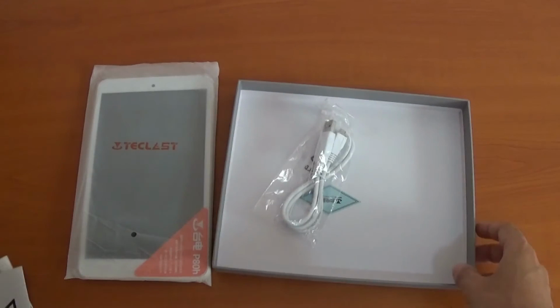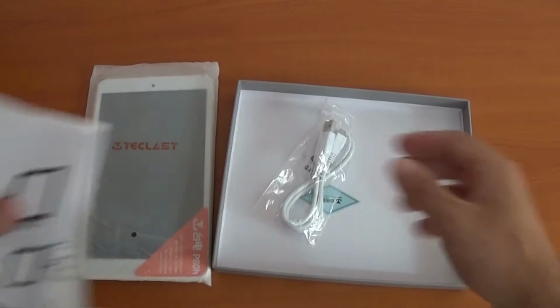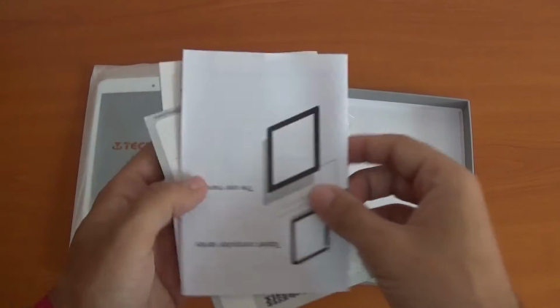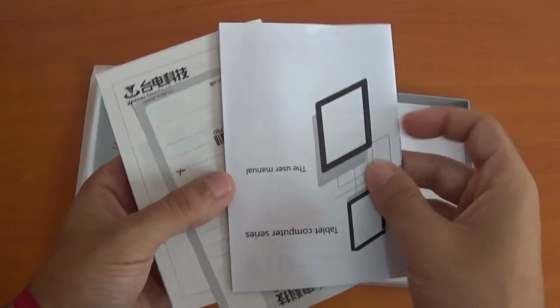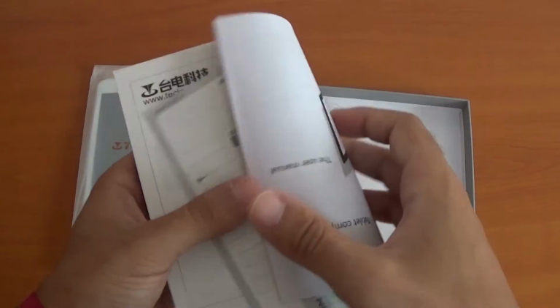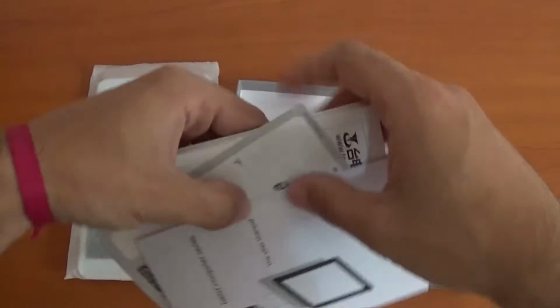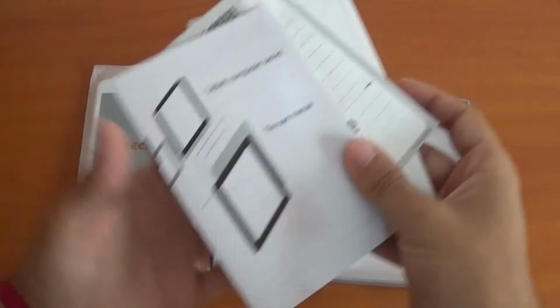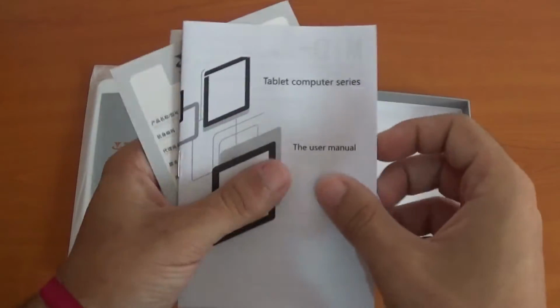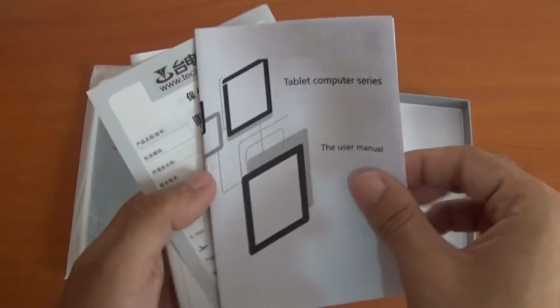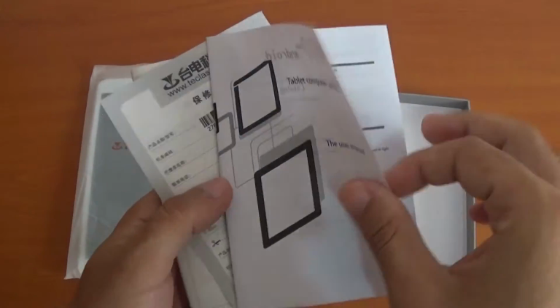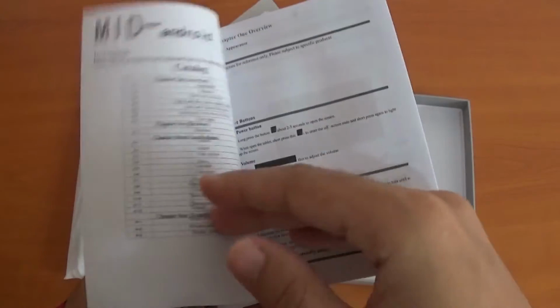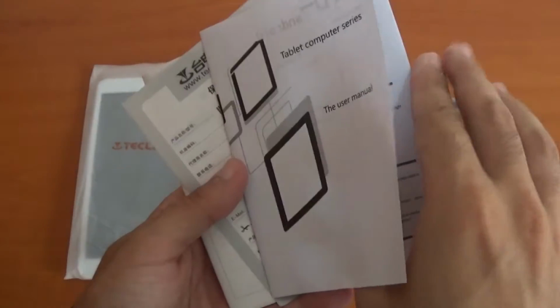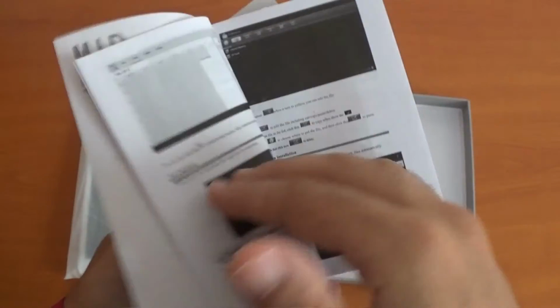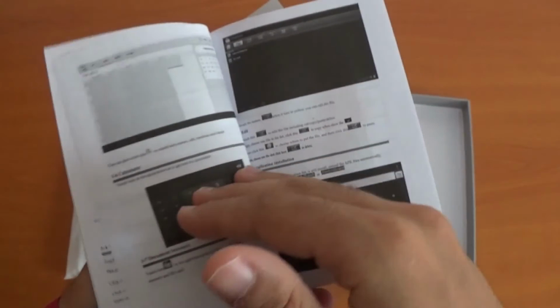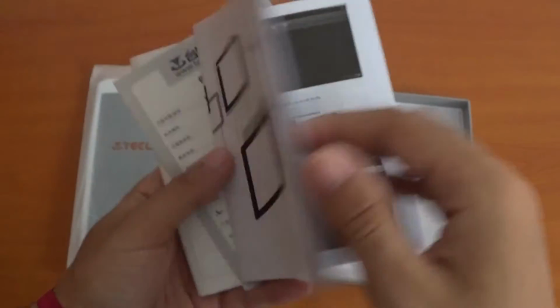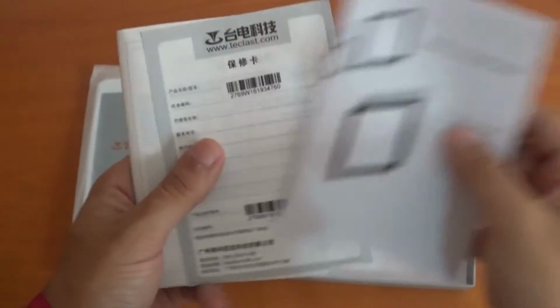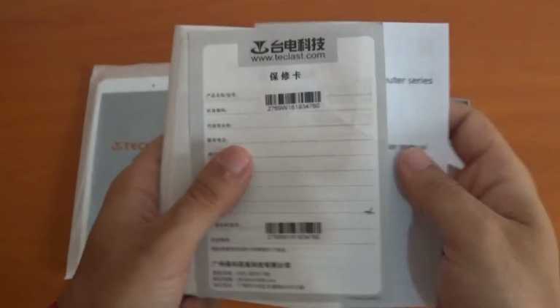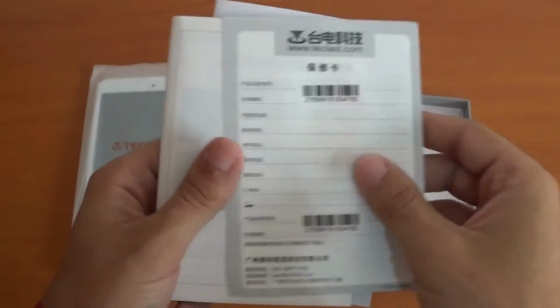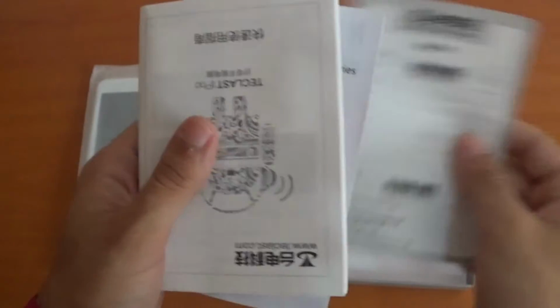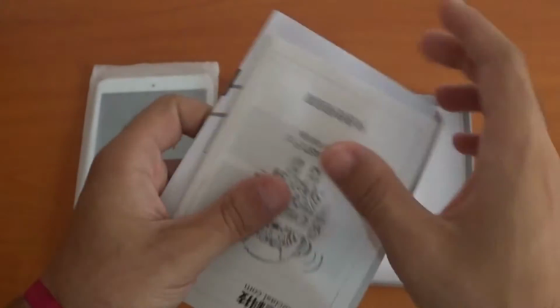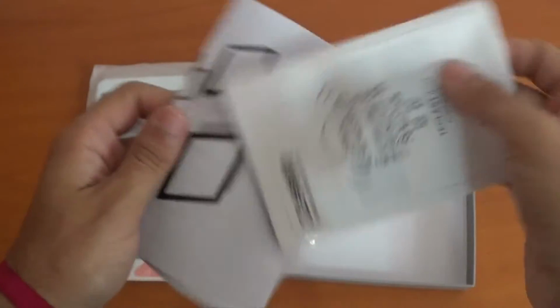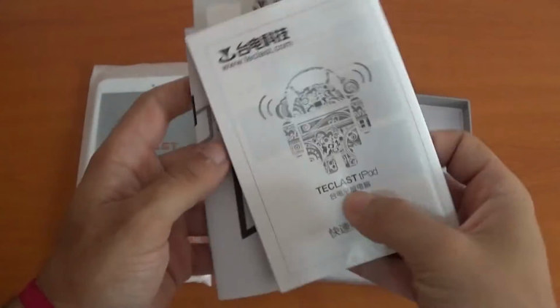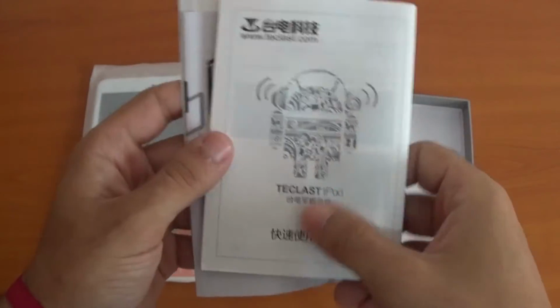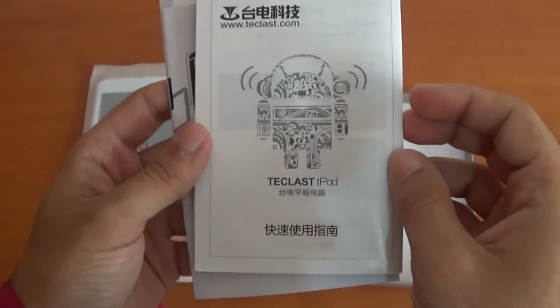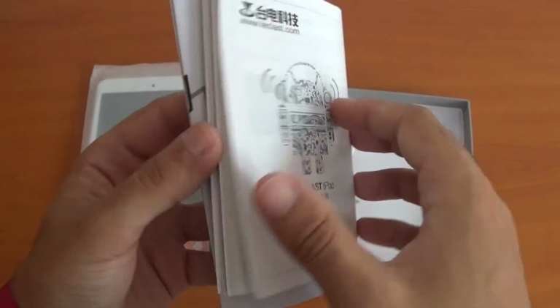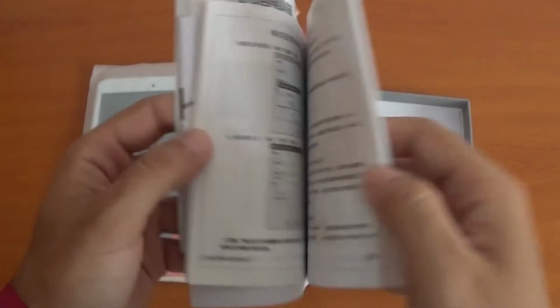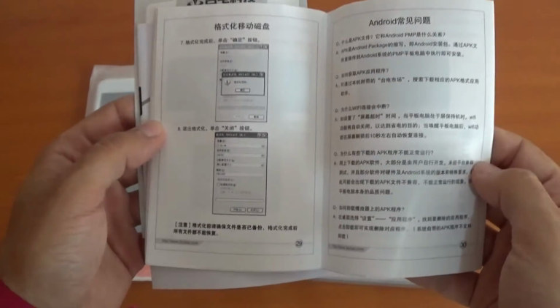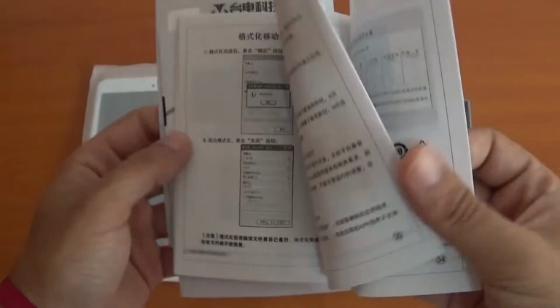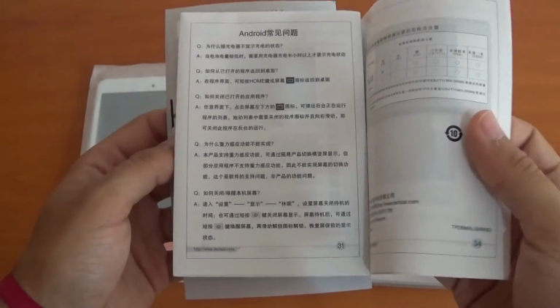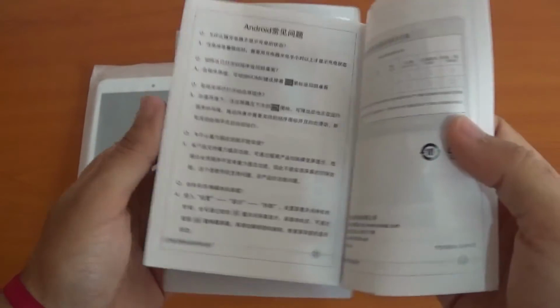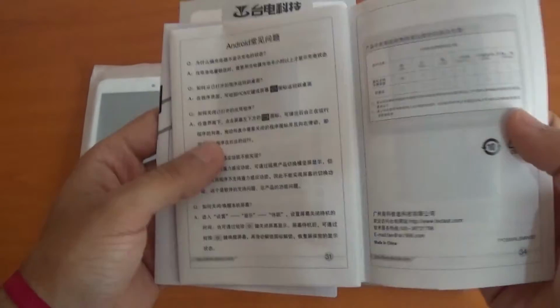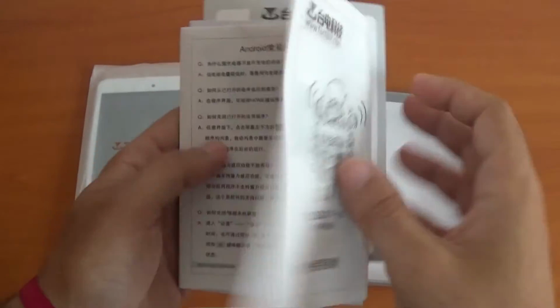The manual is all in English — quick start, warranty card, and just how to install it.